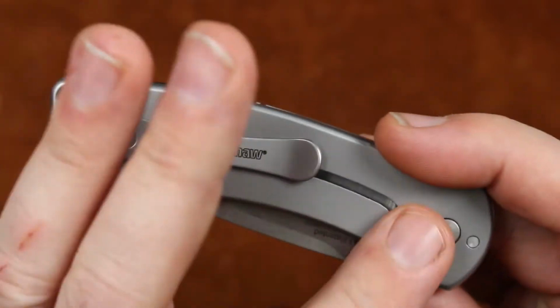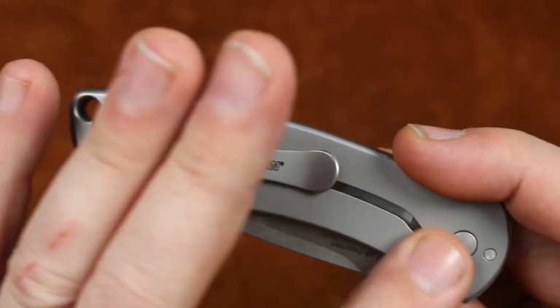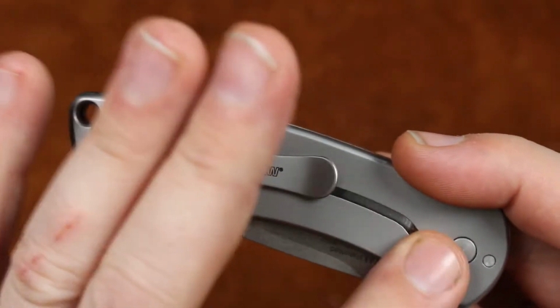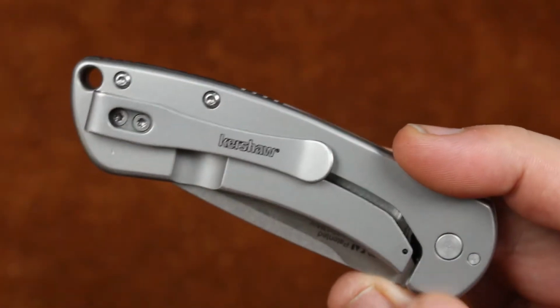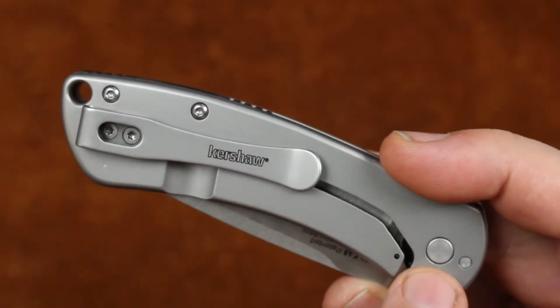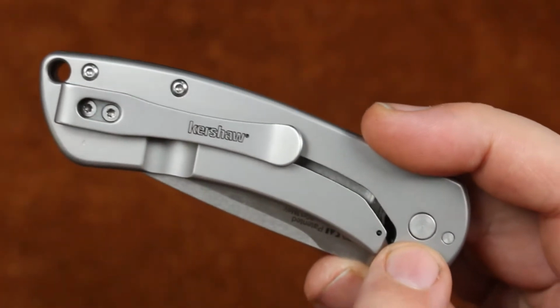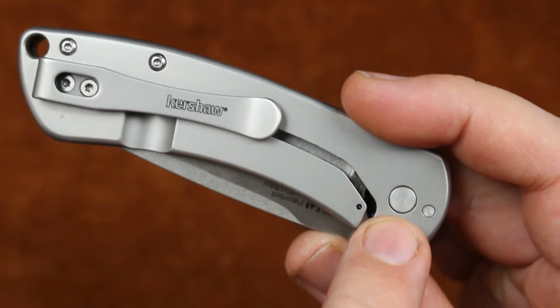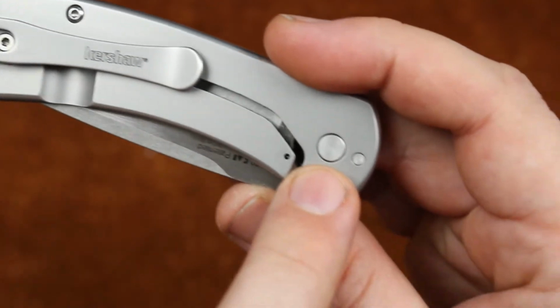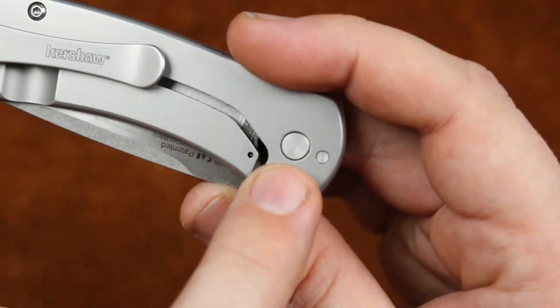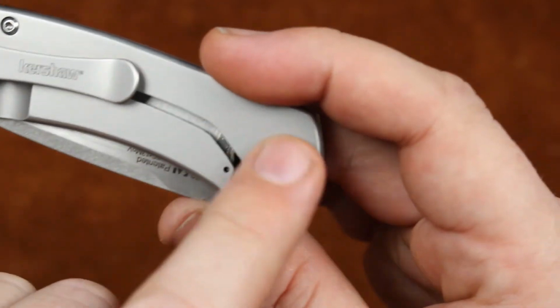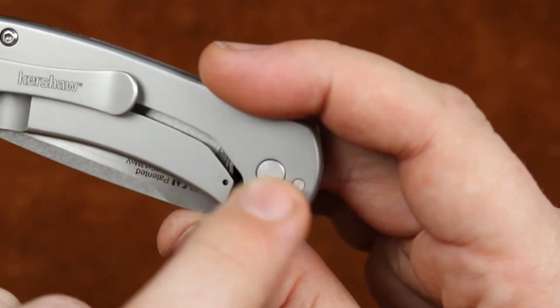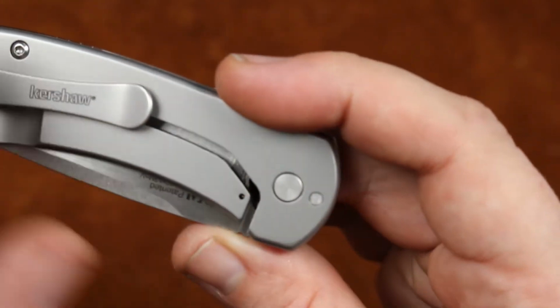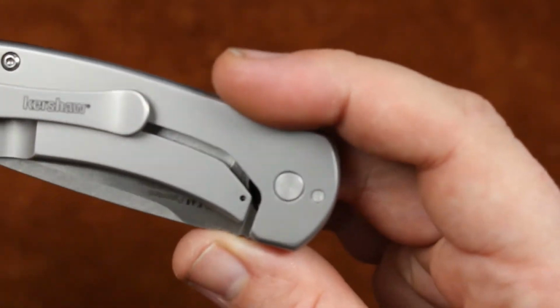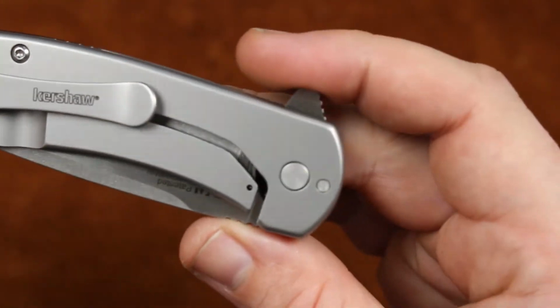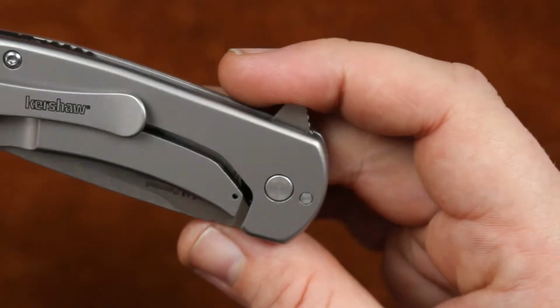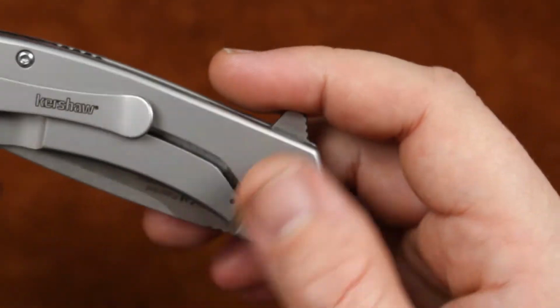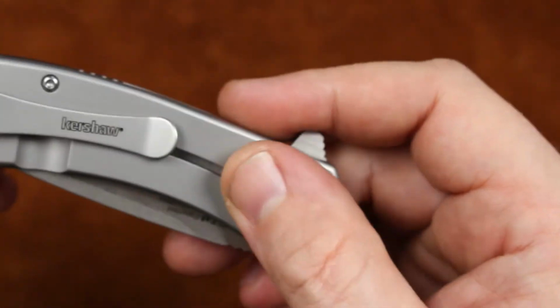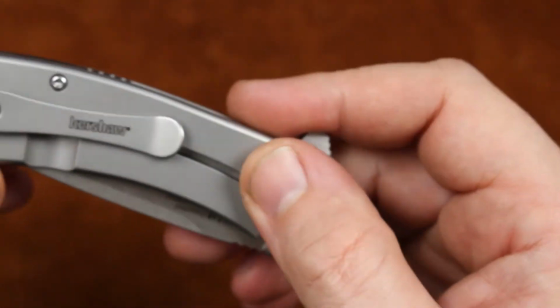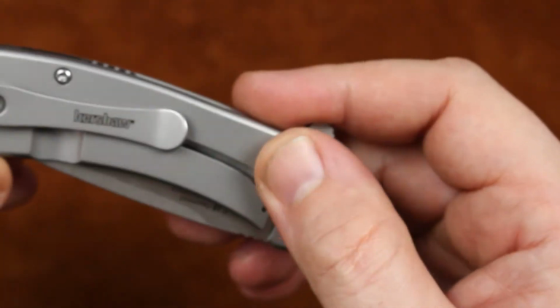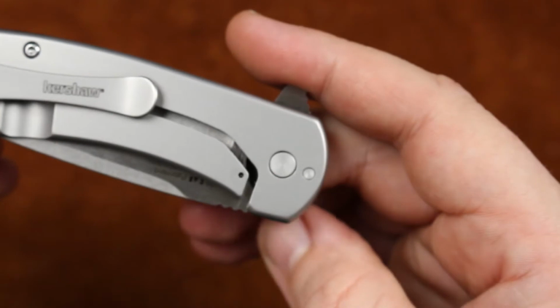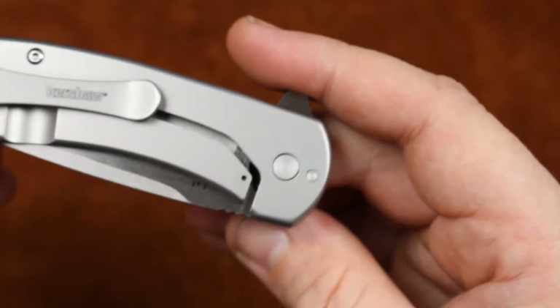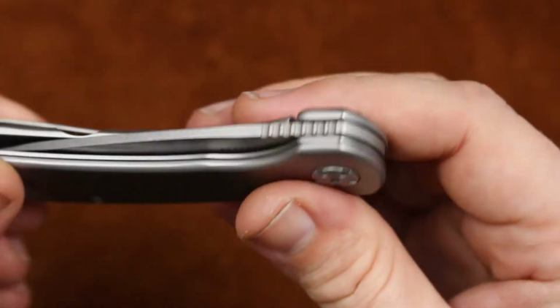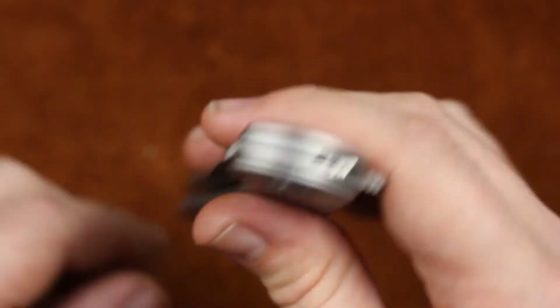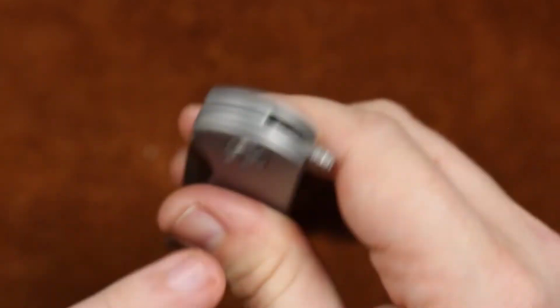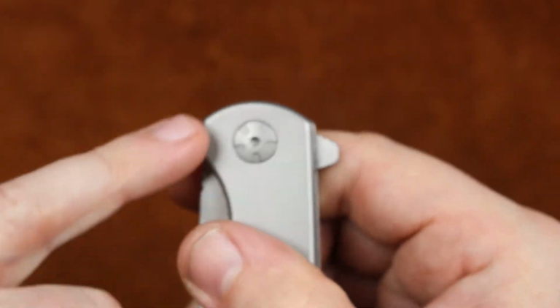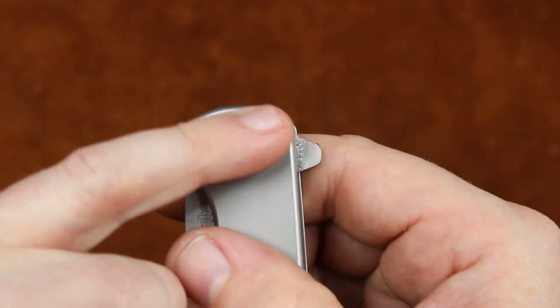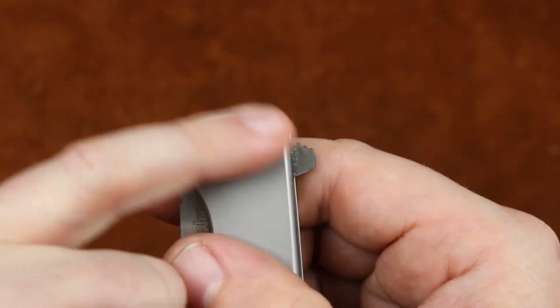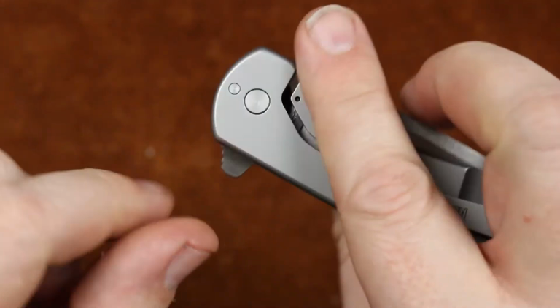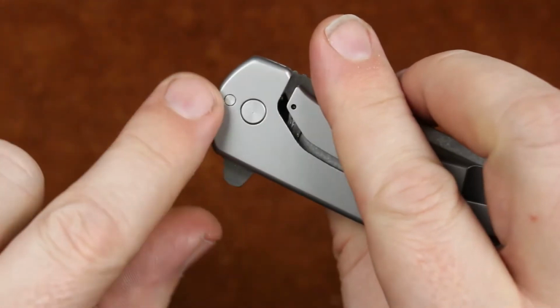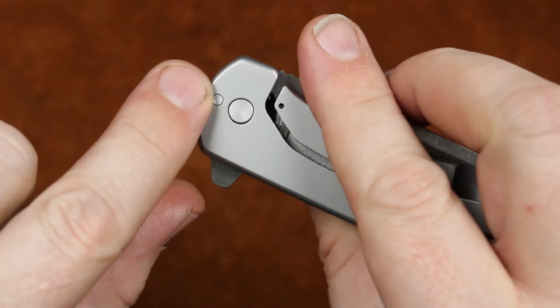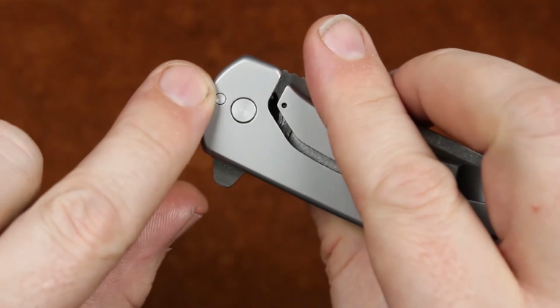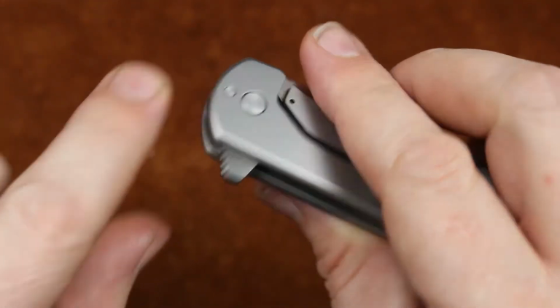It is a frame lock. Notice here we have a captured pivot, which is rather nice — makes it nice and smooth. And we're also running on an internal stop pin; you can see that pin right there.